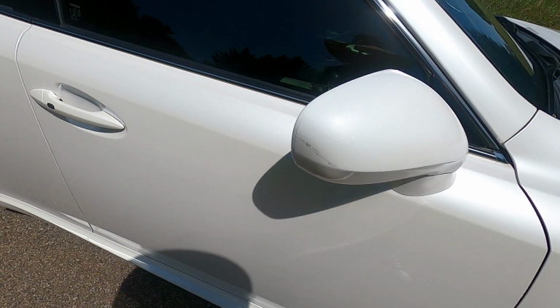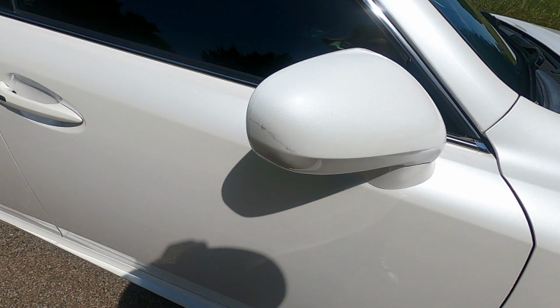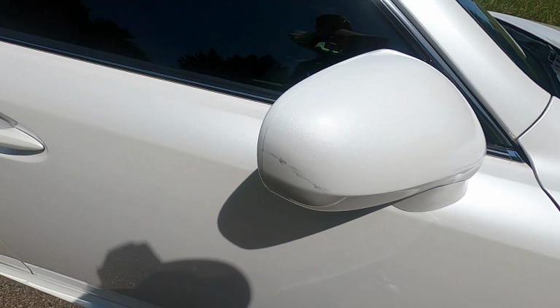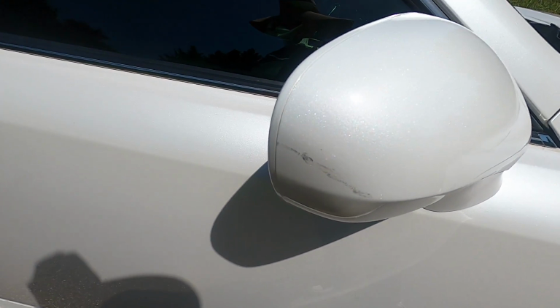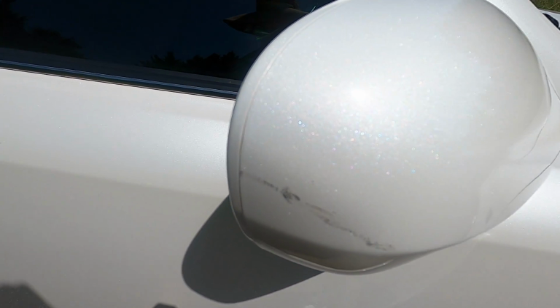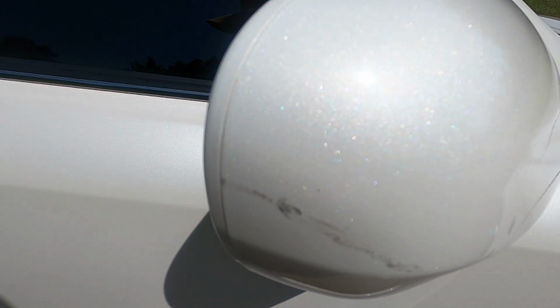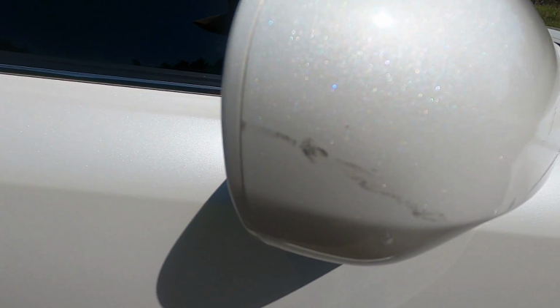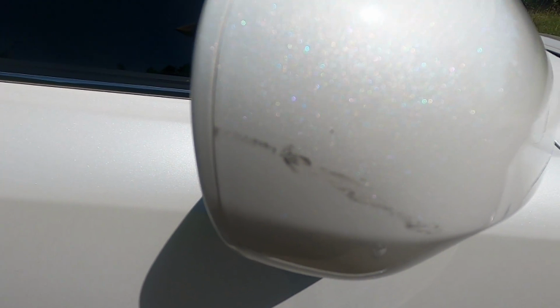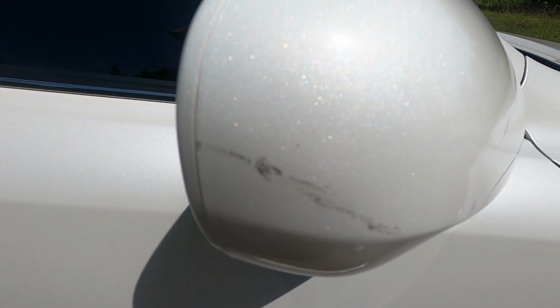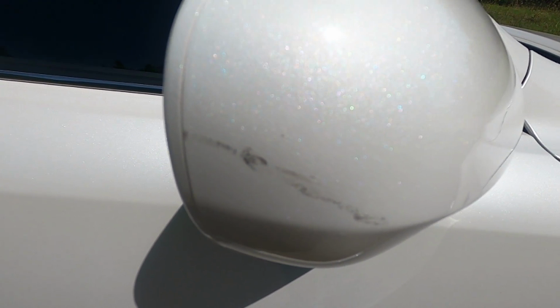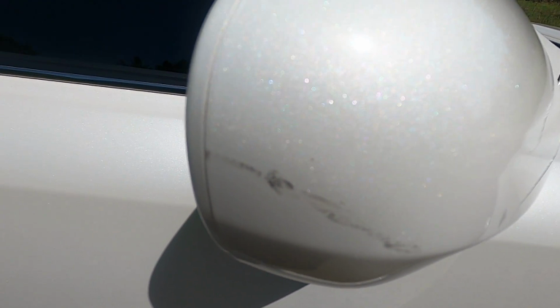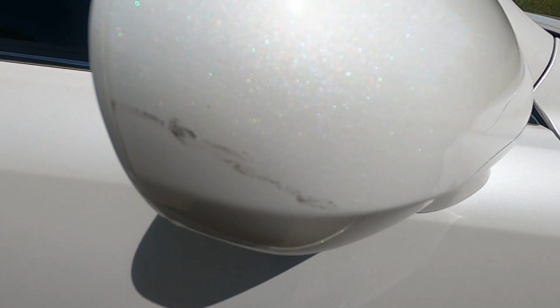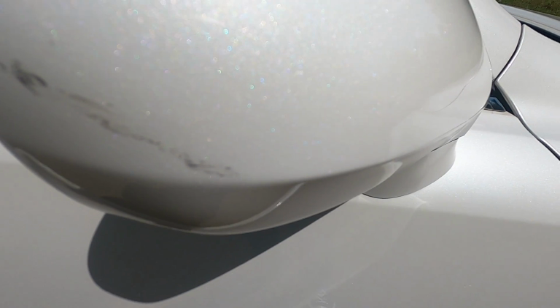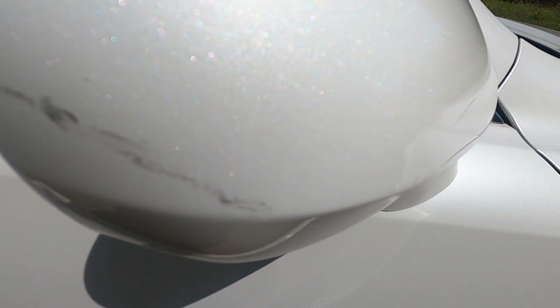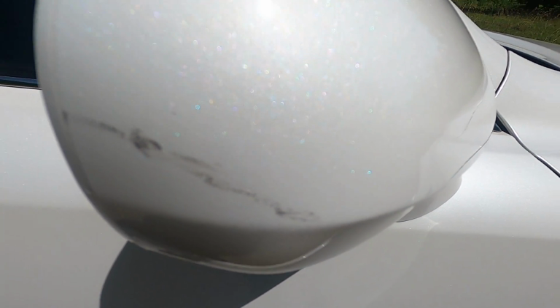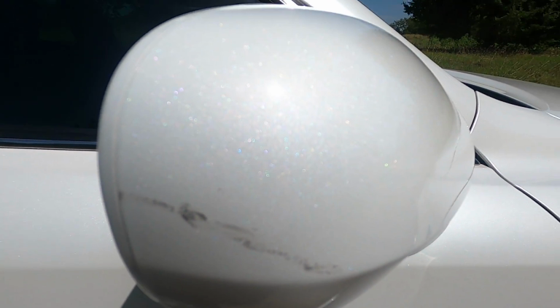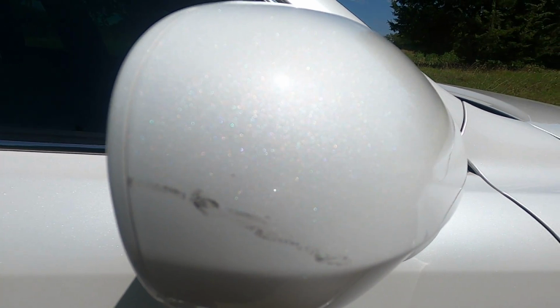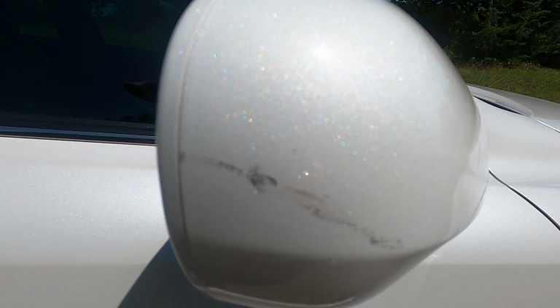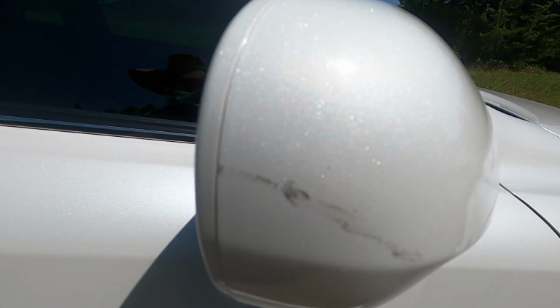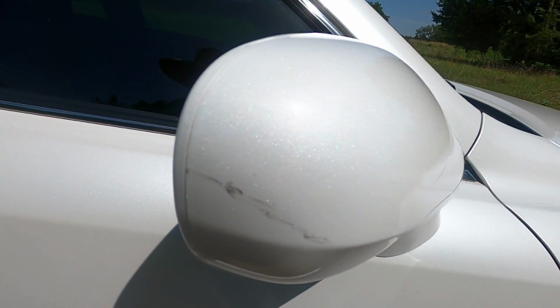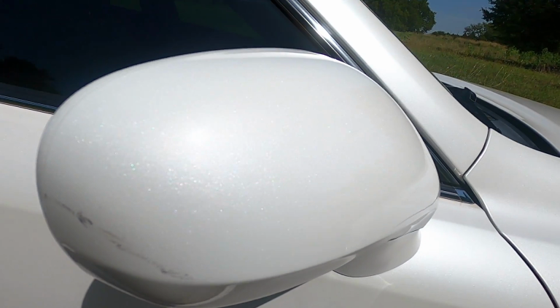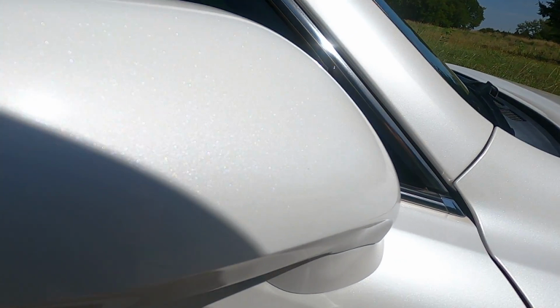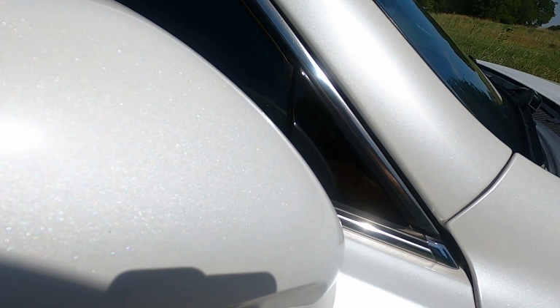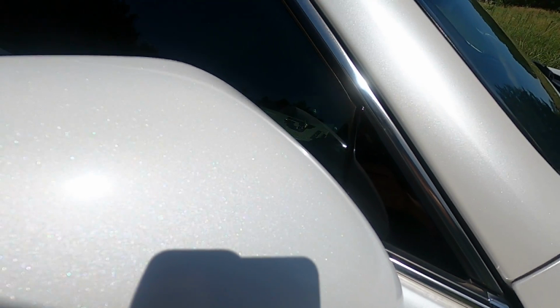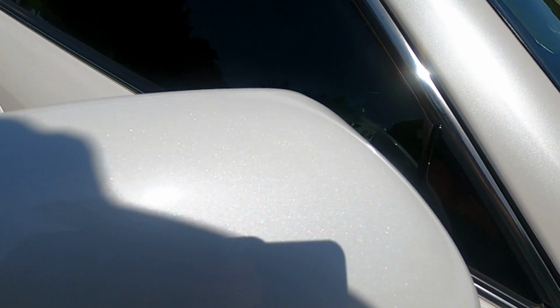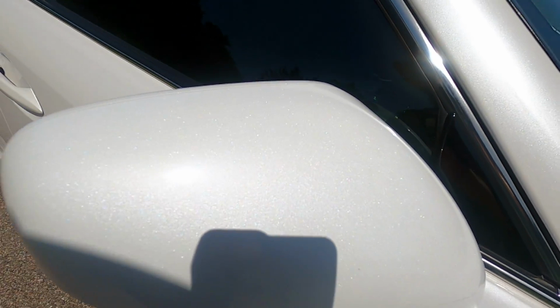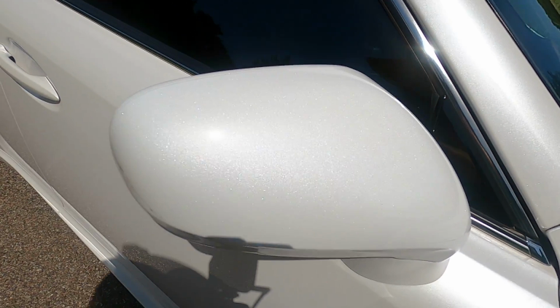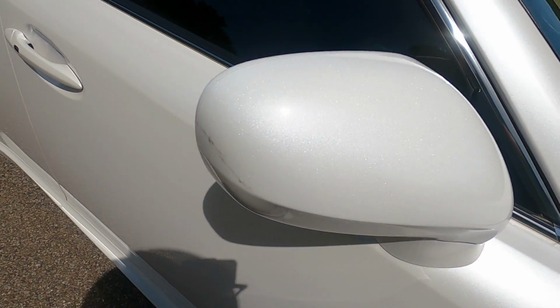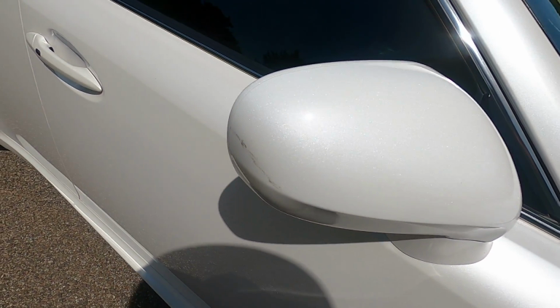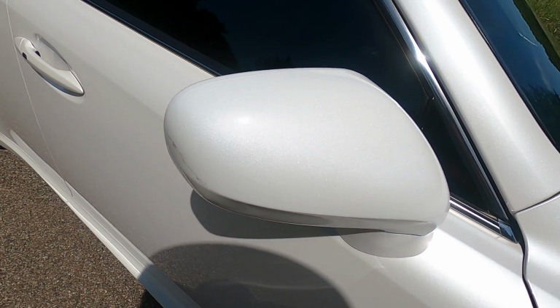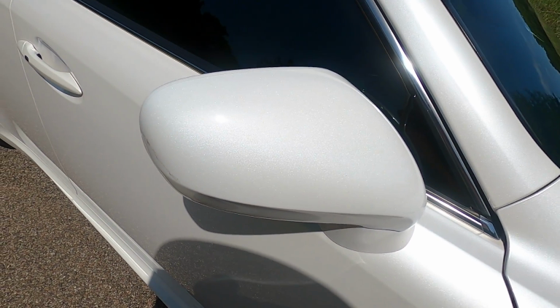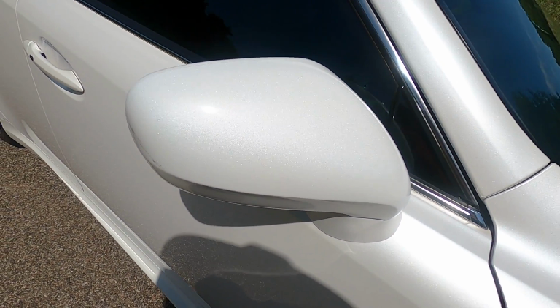Passenger side mirror cap — there is a scuff that runs along the side of the mirror here, but that is the only imperfection on that mirror. Other than that little mark, the mirror looks really good.